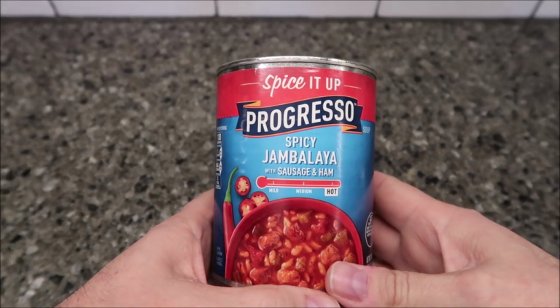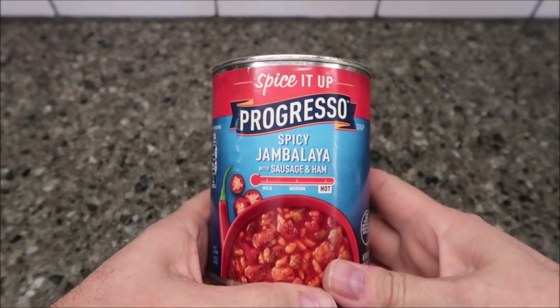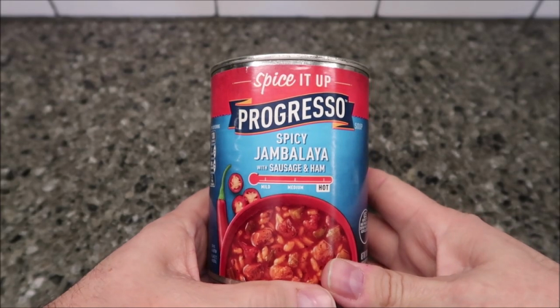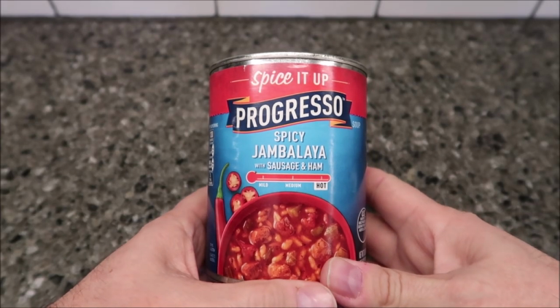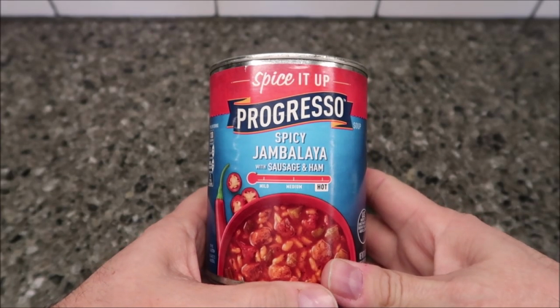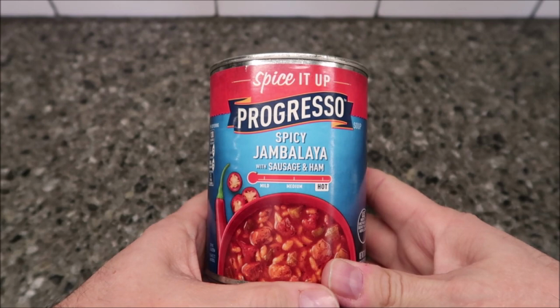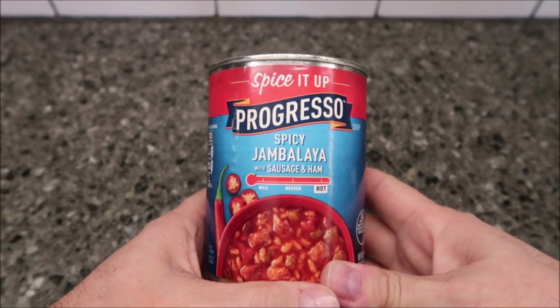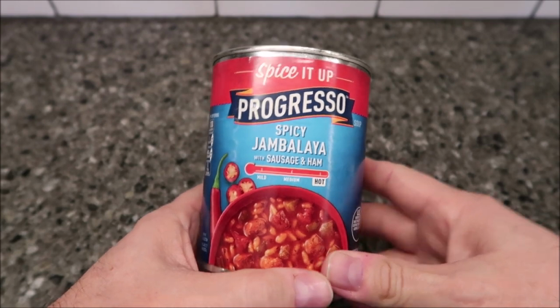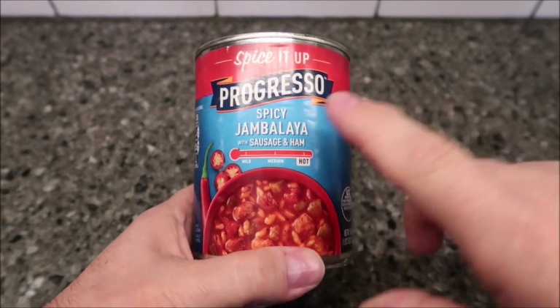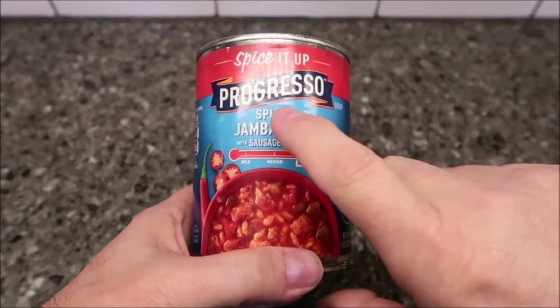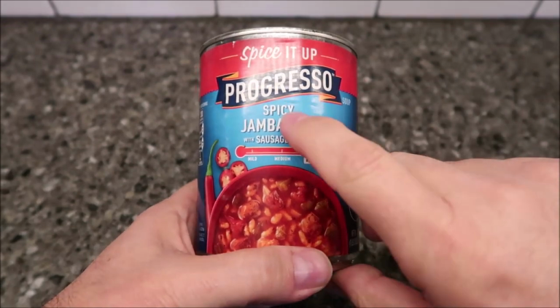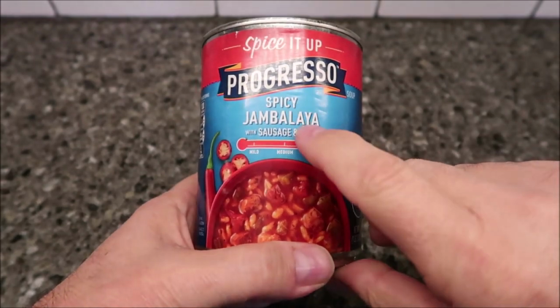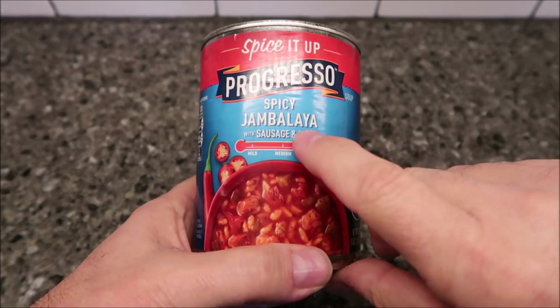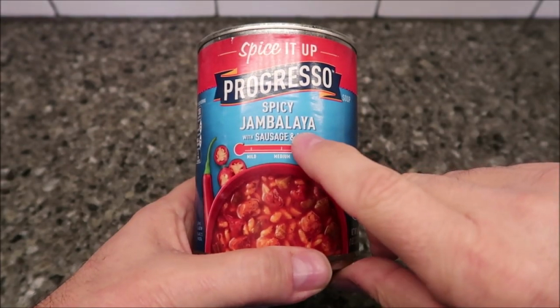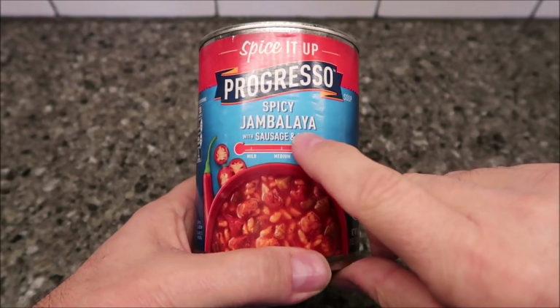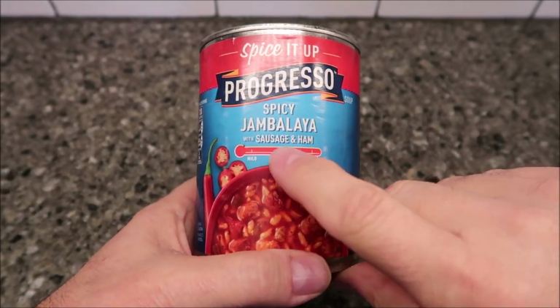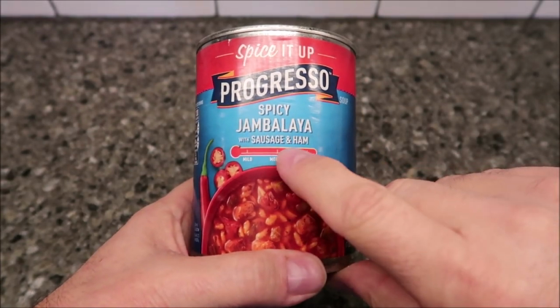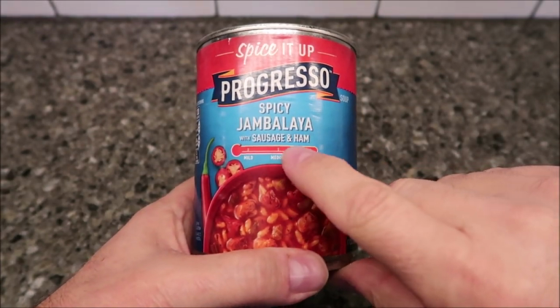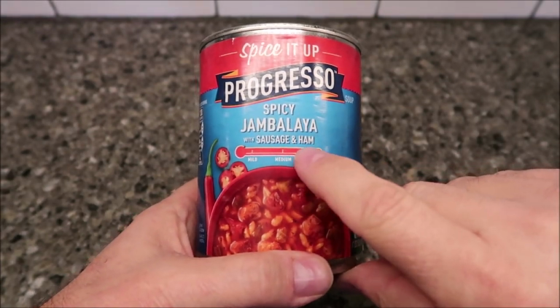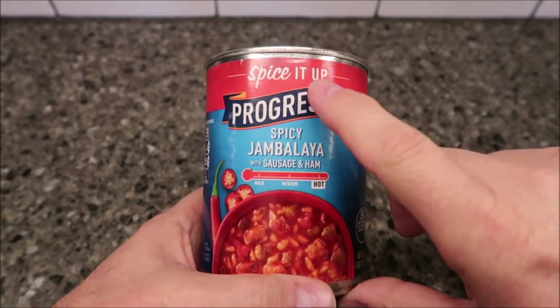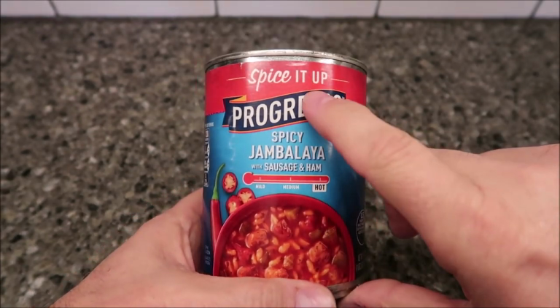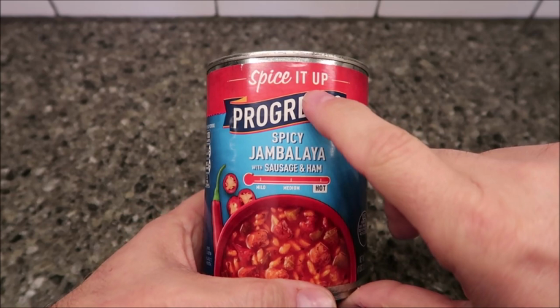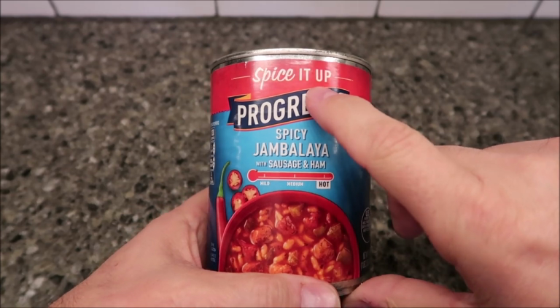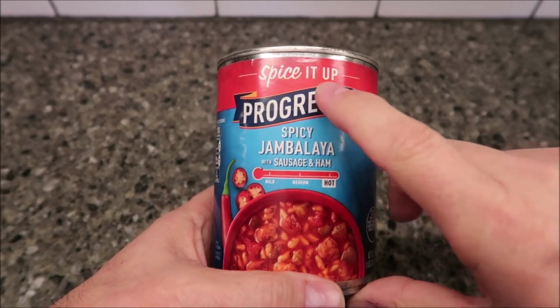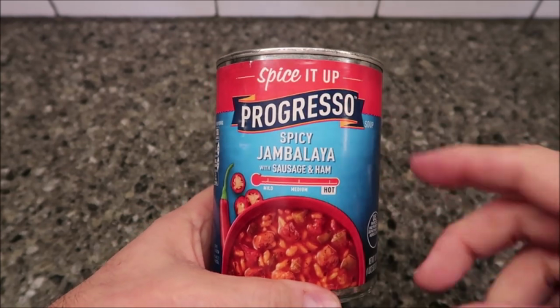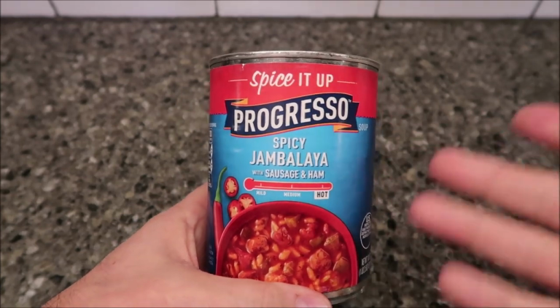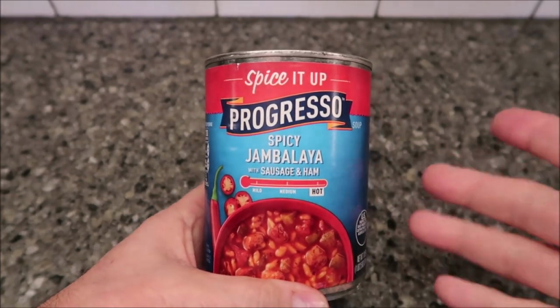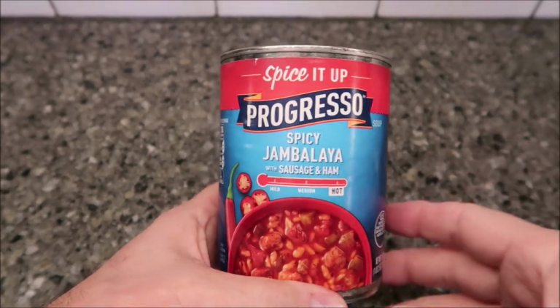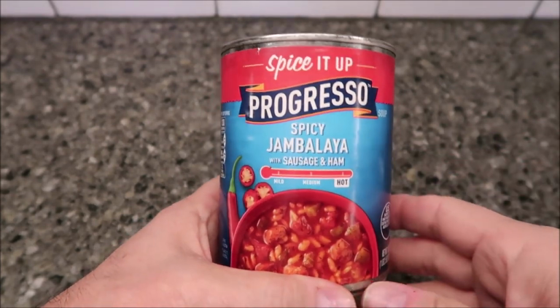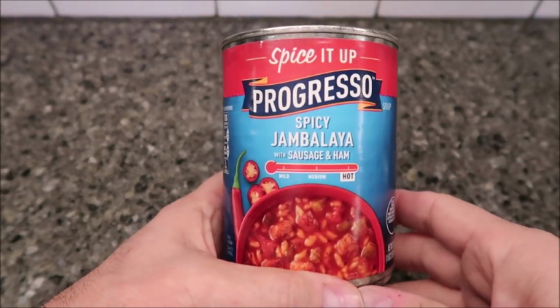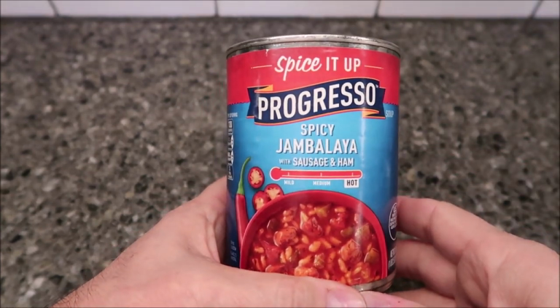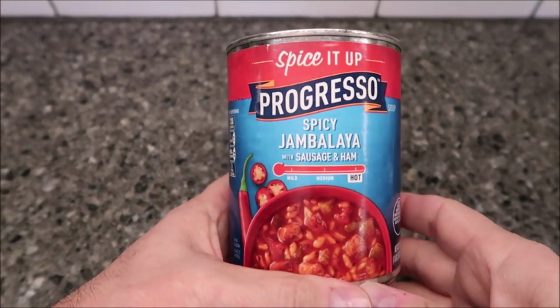Hey guys, welcome to another lunchtime review. Today I'm going to try this Progresso Spicy Jambalaya with sausage and ham. This one is the 'Spice It Up' variety, it's new, and we bought this at Walmart.